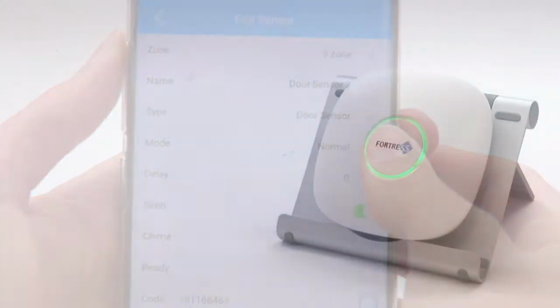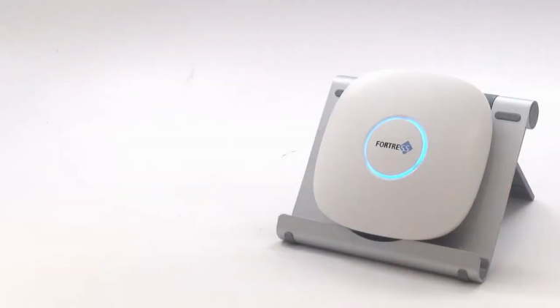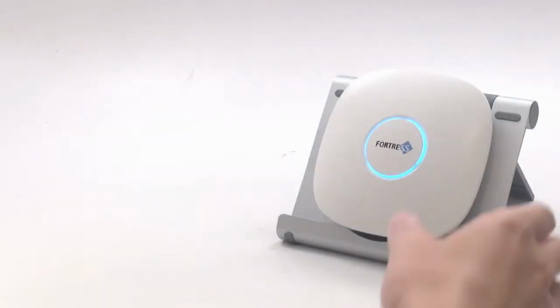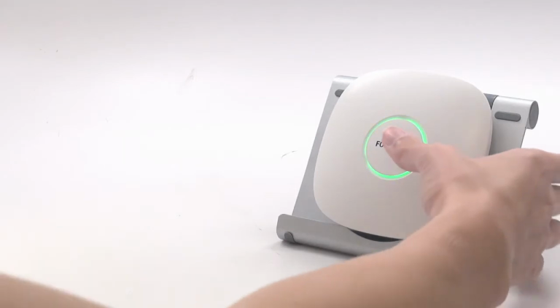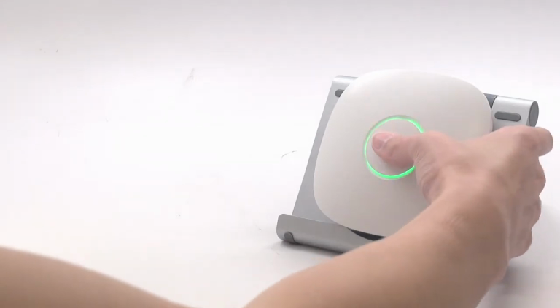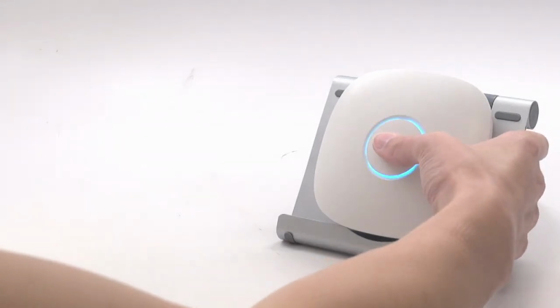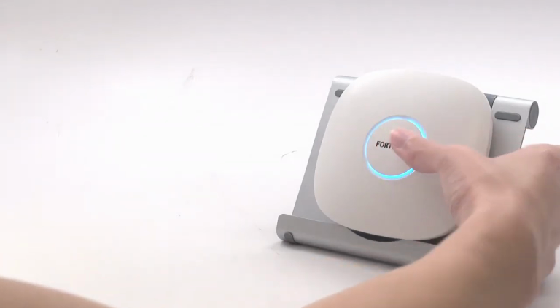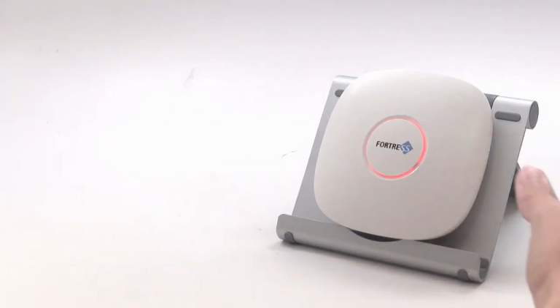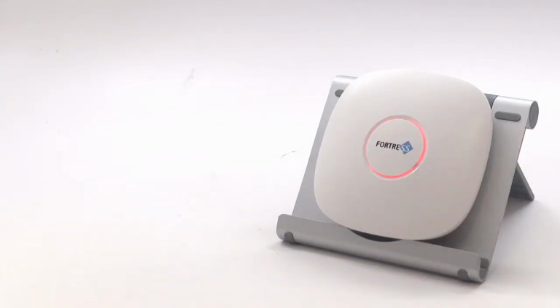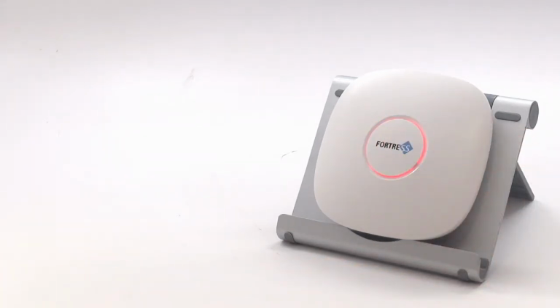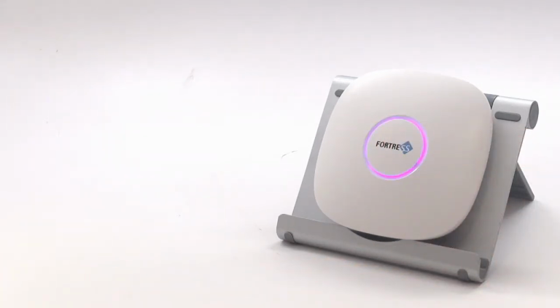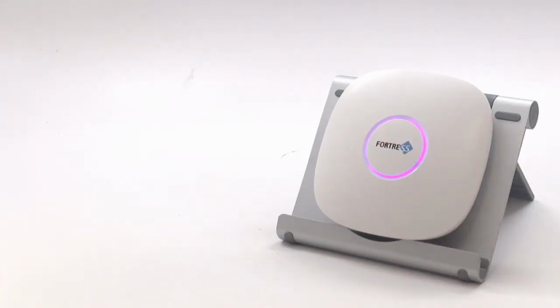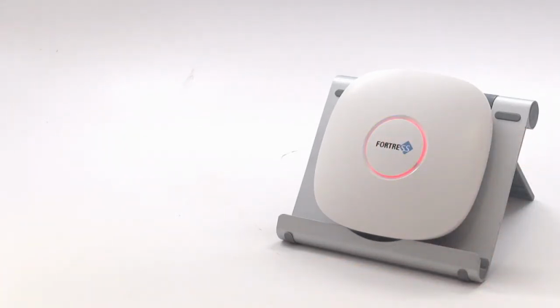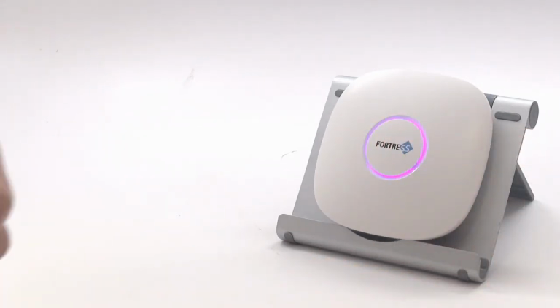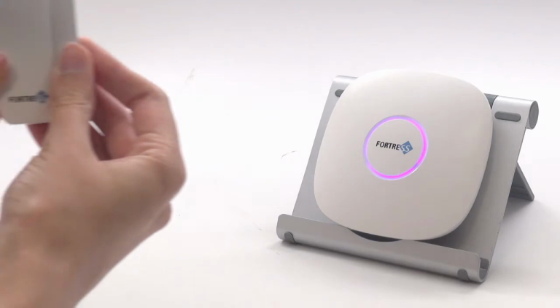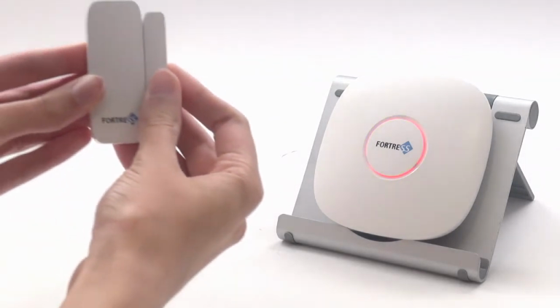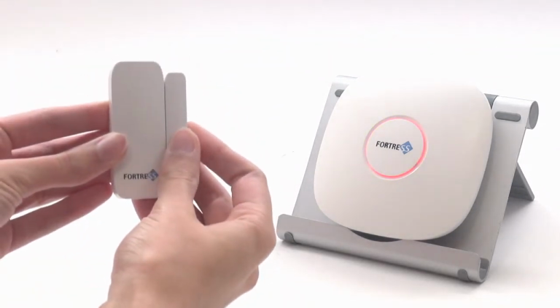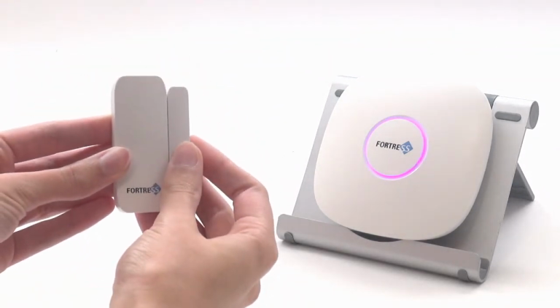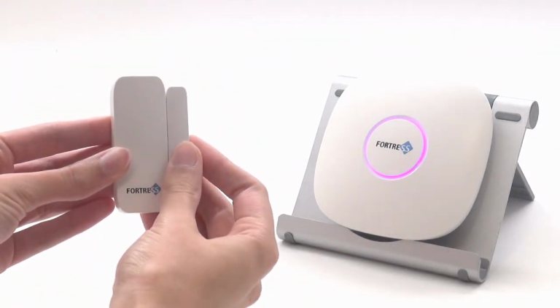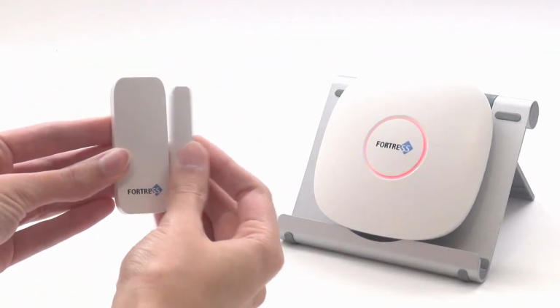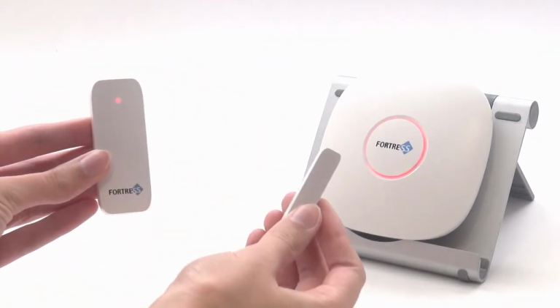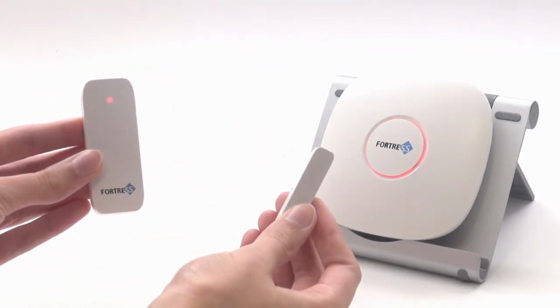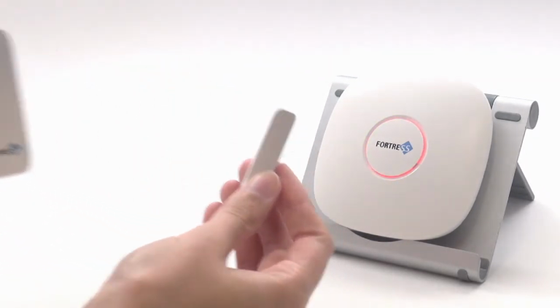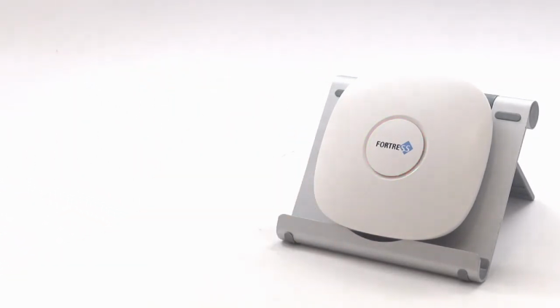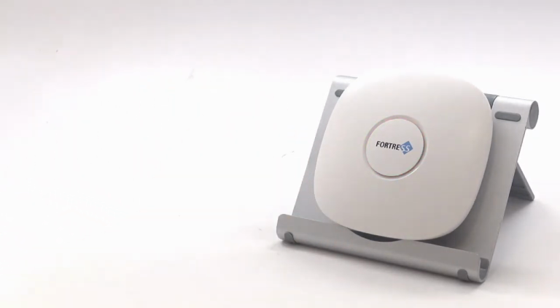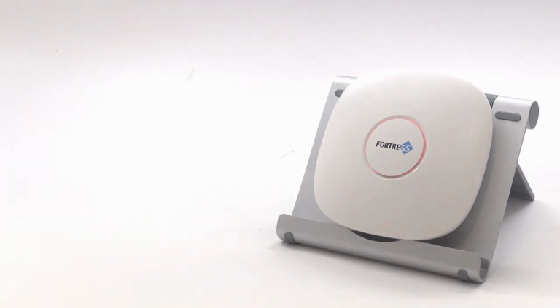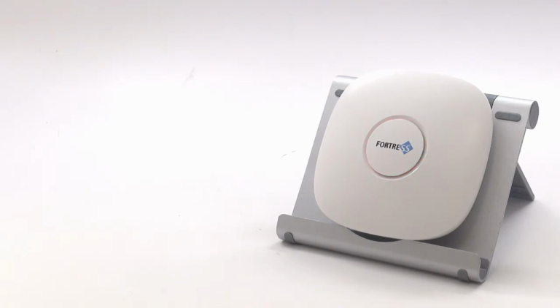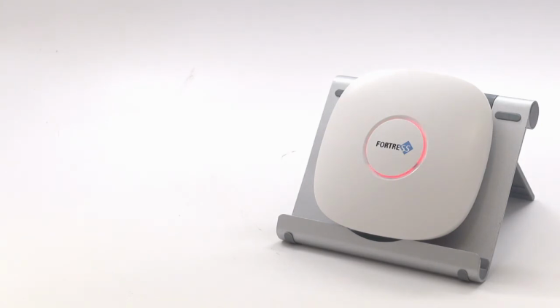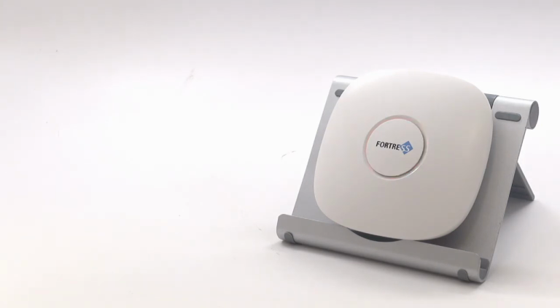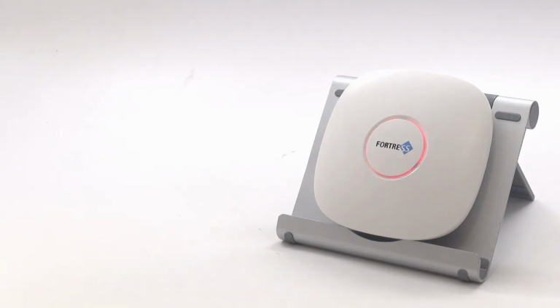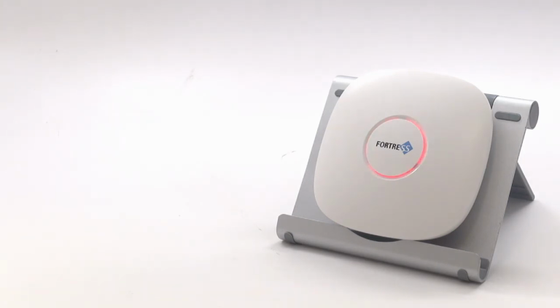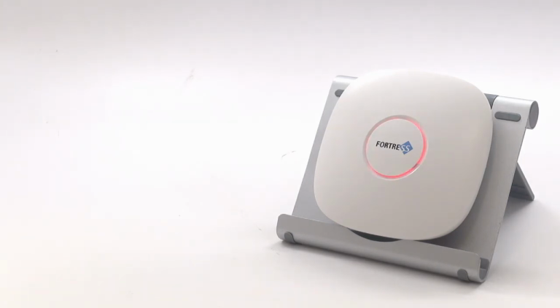Once you're done programming, perform a quick test by arming the system and triggering the sensor. The panel will announce the zone number, sensor type, and confirm it is alarming.